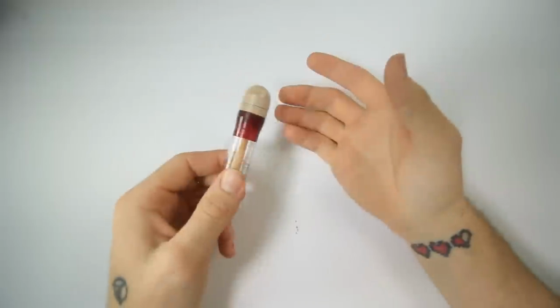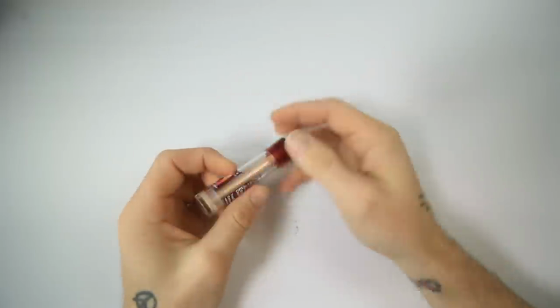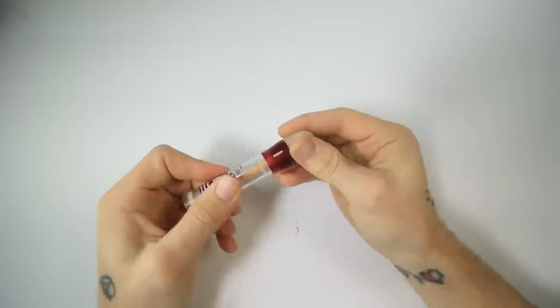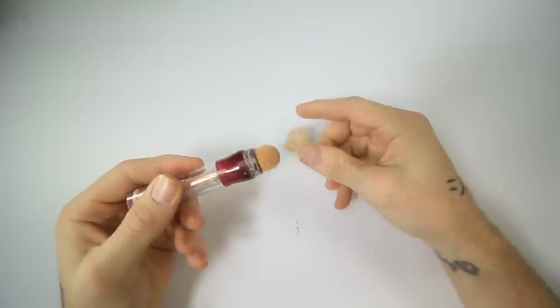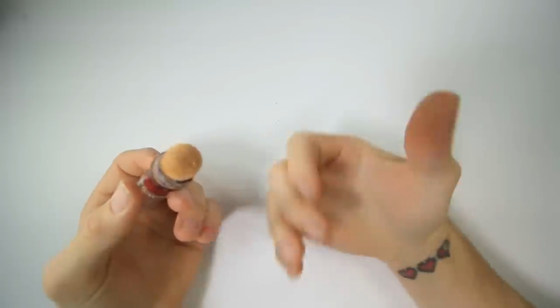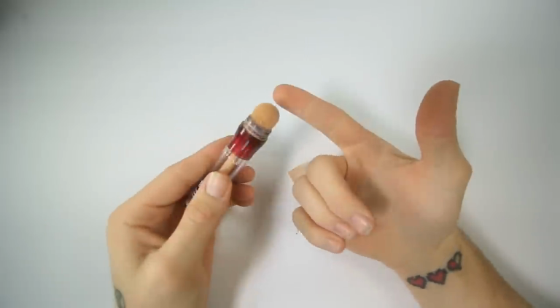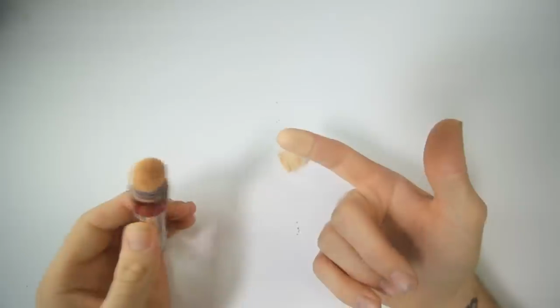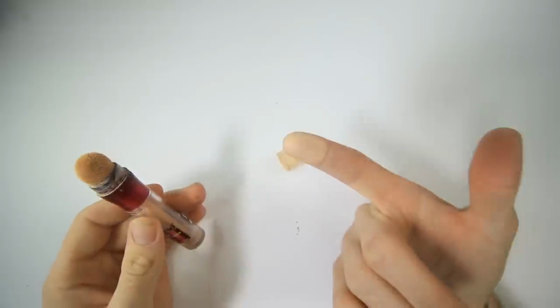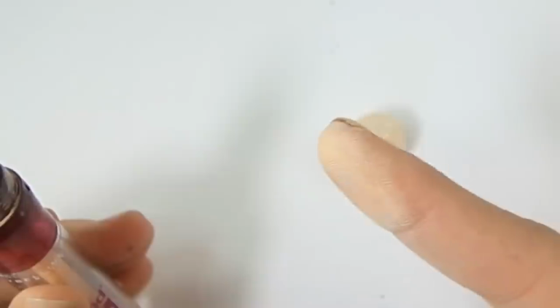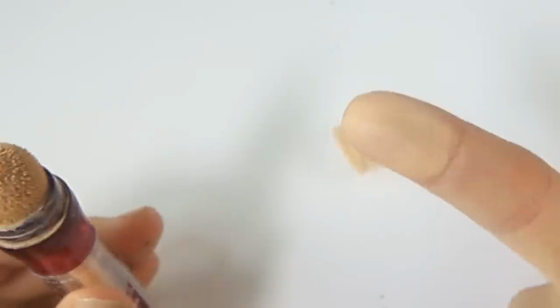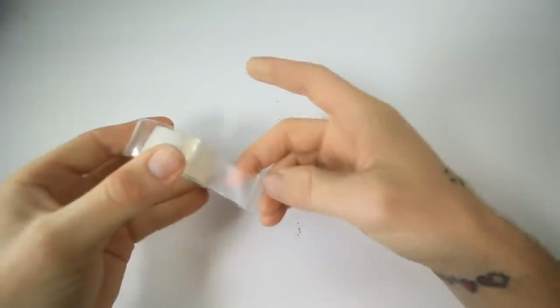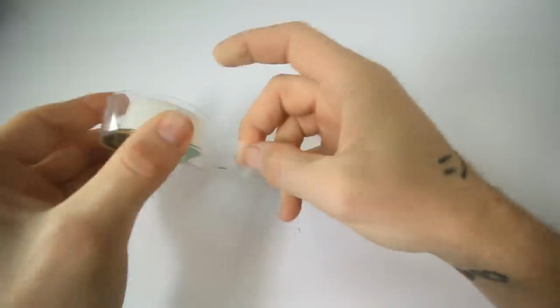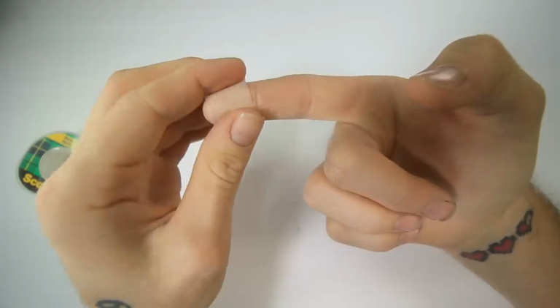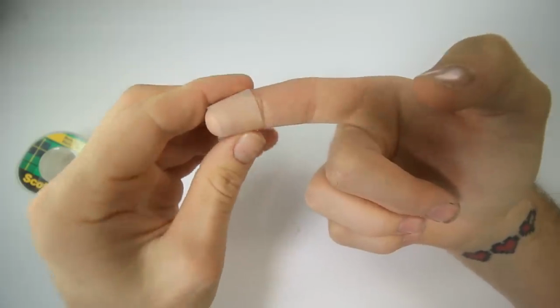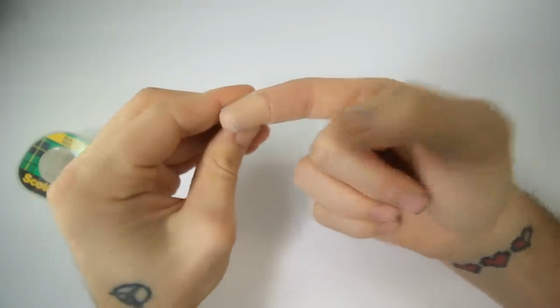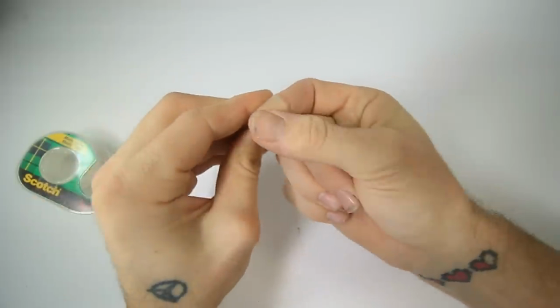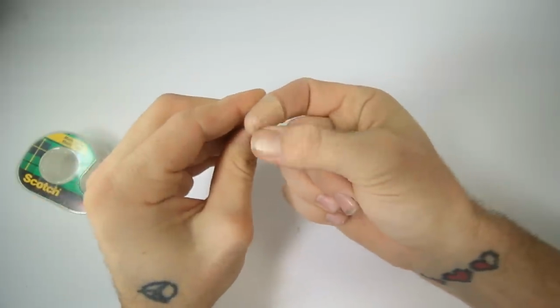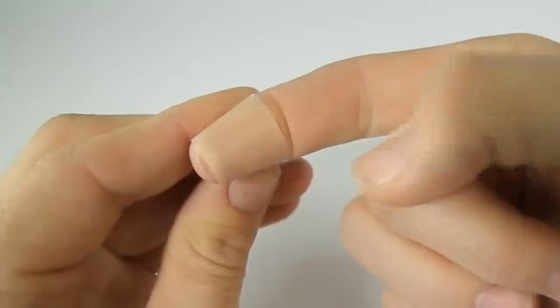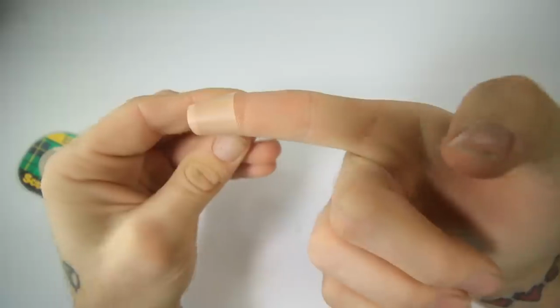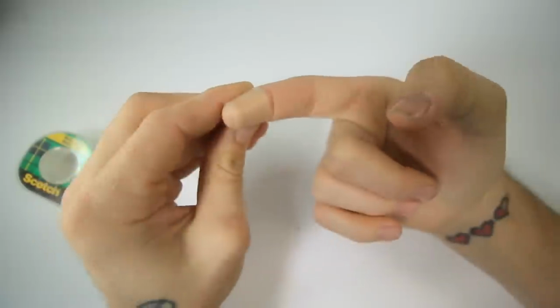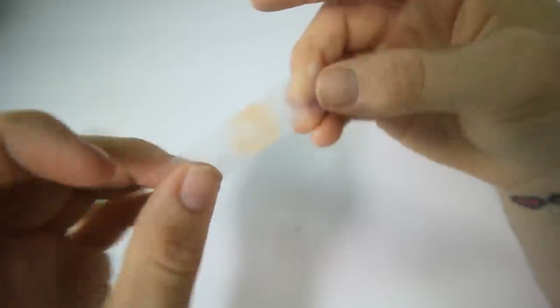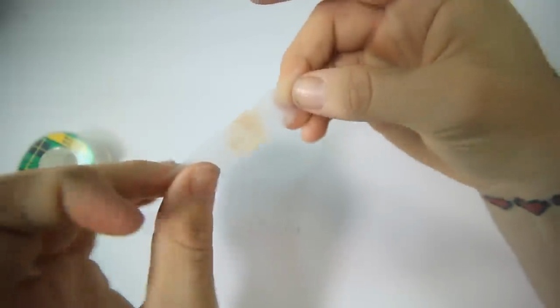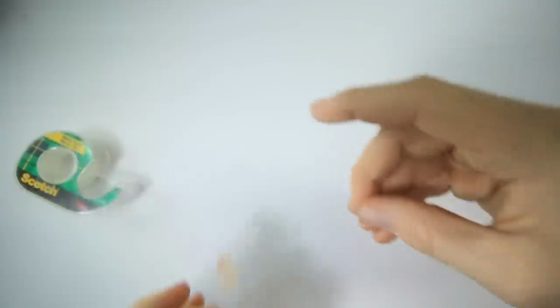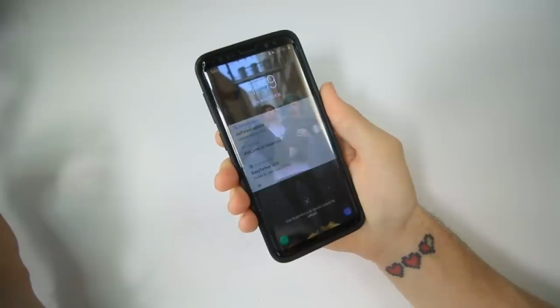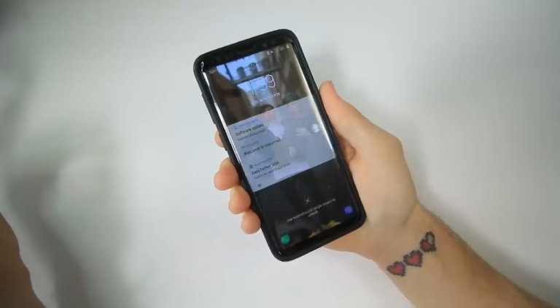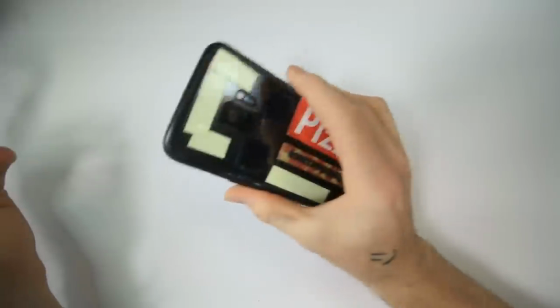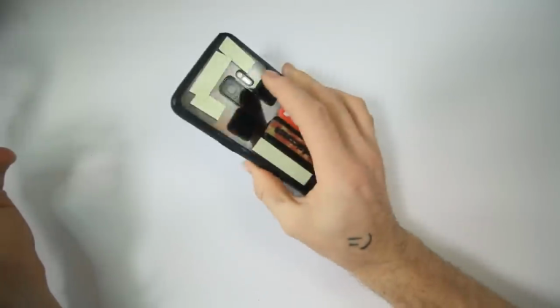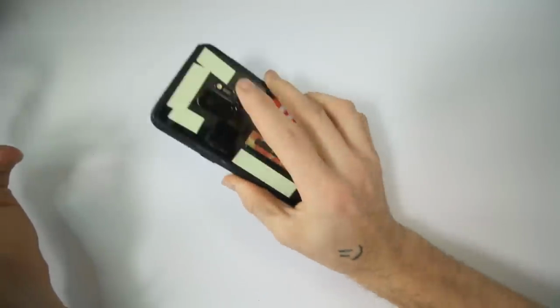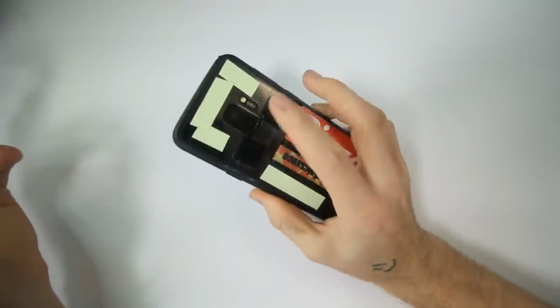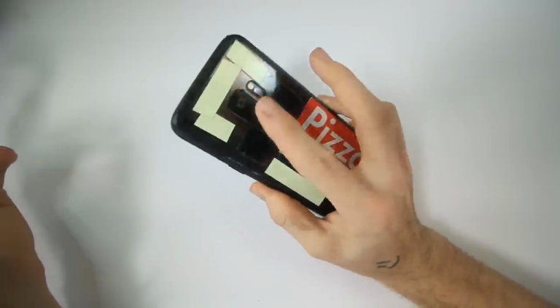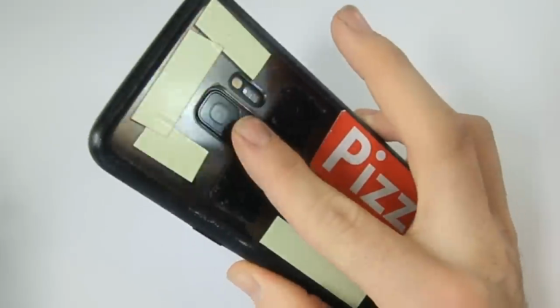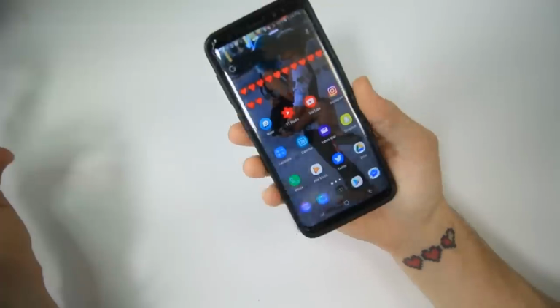Okay, so the first step was to put the makeup on the finger. Makeup is on my finger. Then we get our tape, put it on there, and then get that fingerprint. Yeah, that's a good fingerprint — that'll totally work. So just to show you guys that this phone does unlock with my fingerprint, I'm just gonna — it's unlocked. Do that again, put my finger on it, it's unlocked.